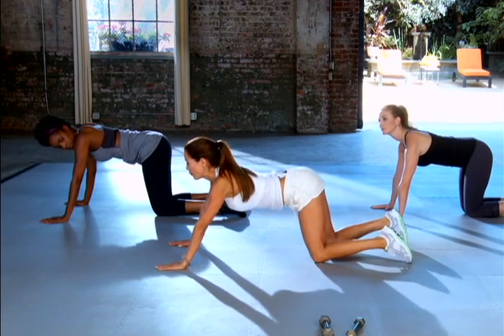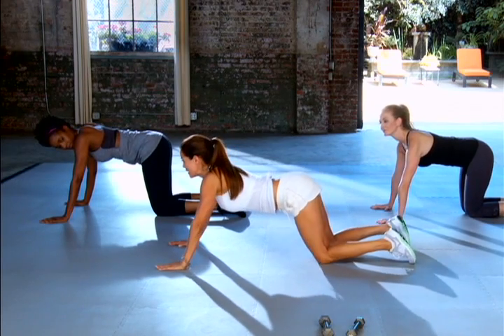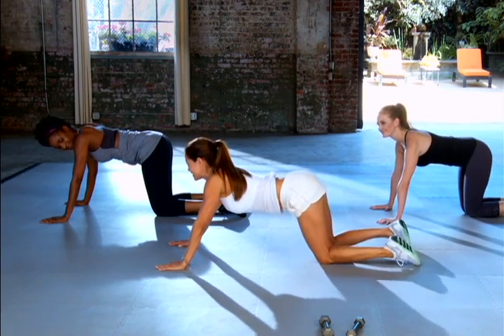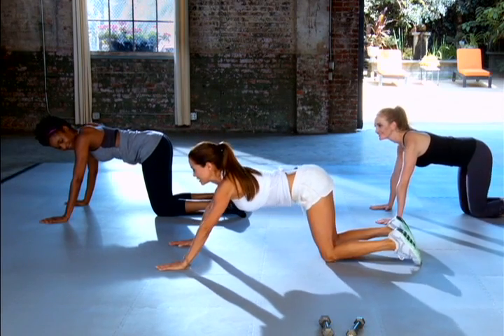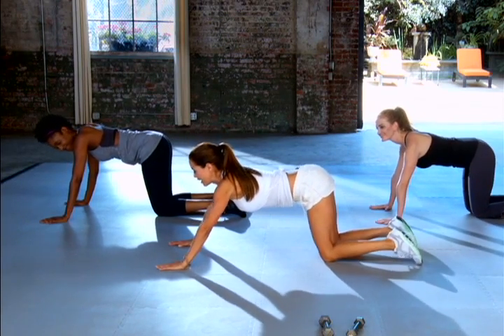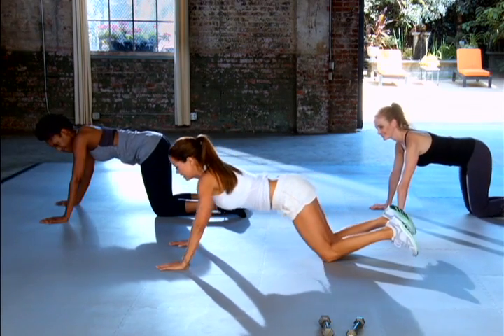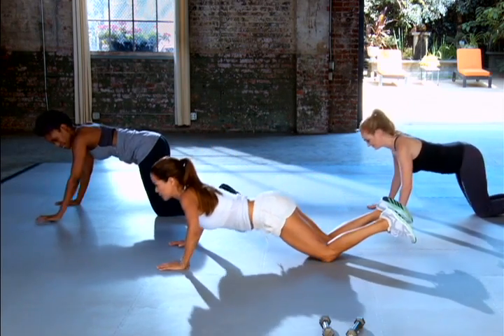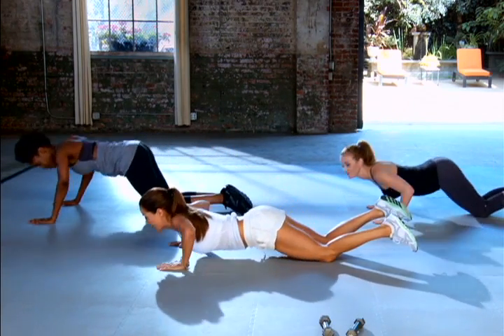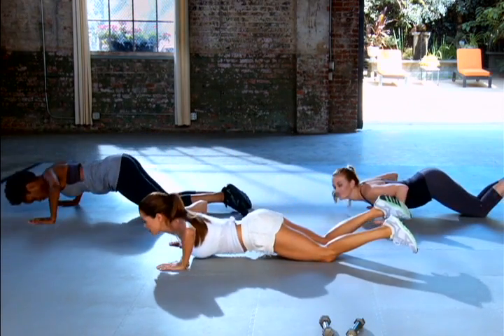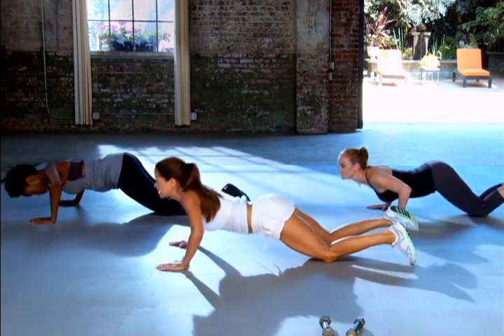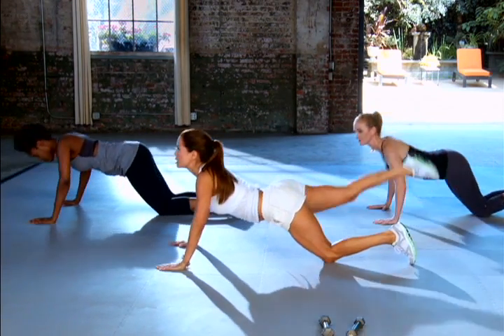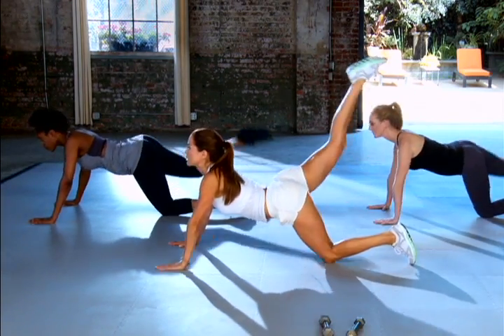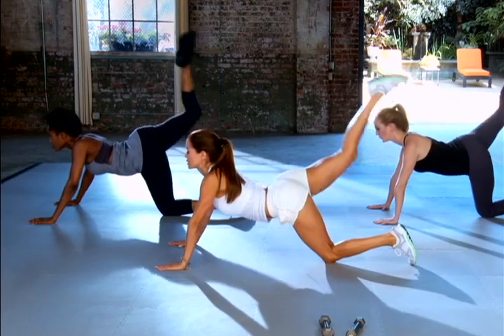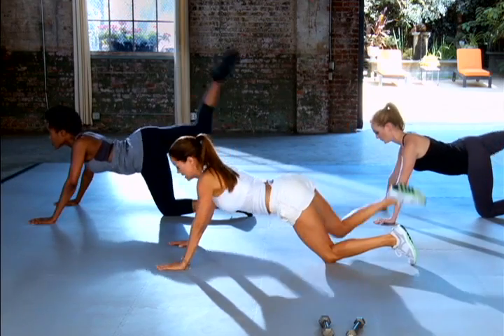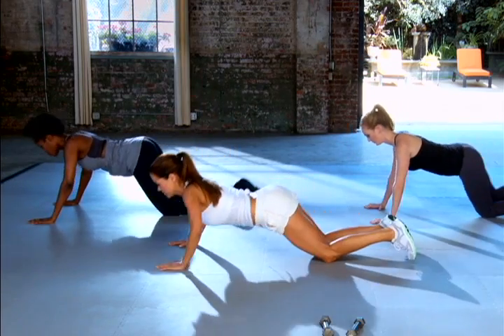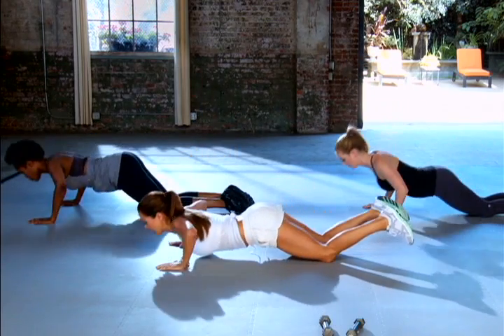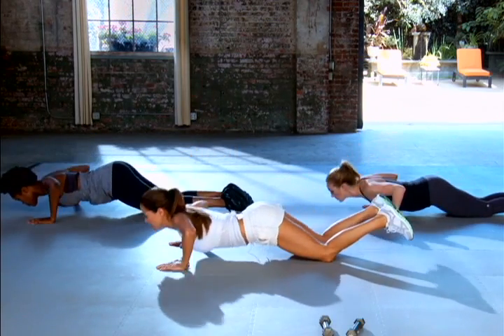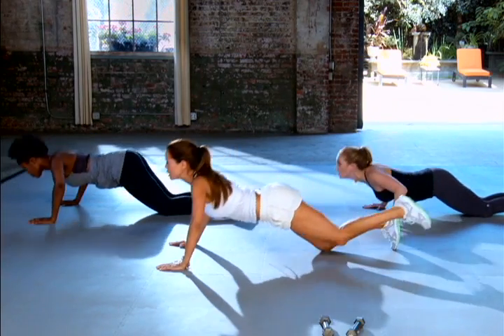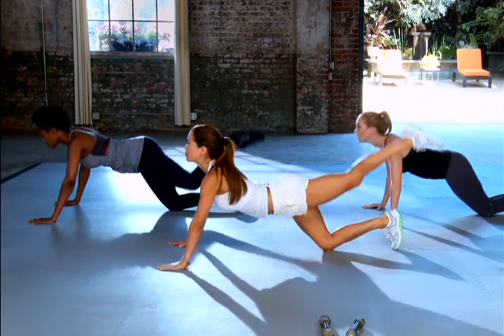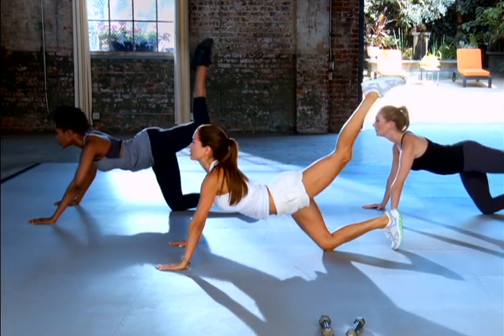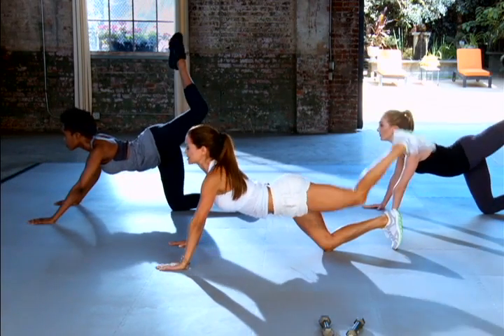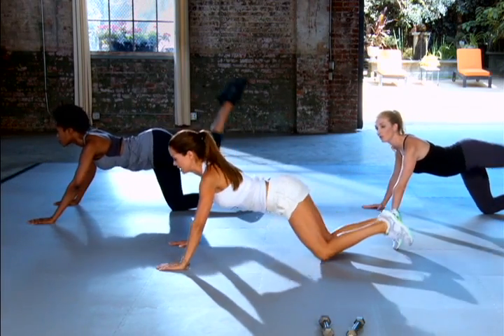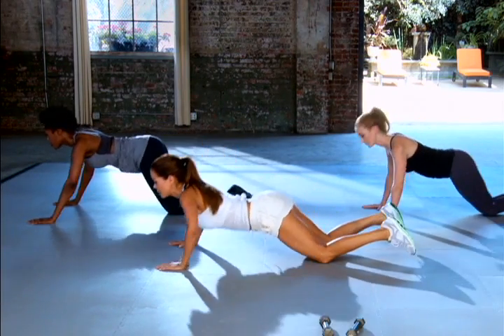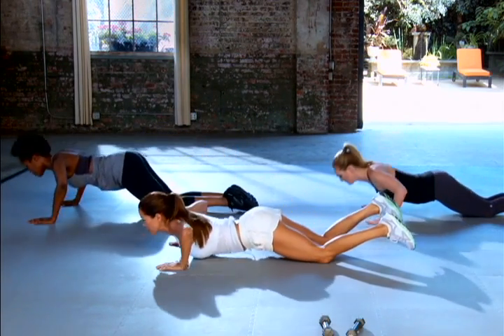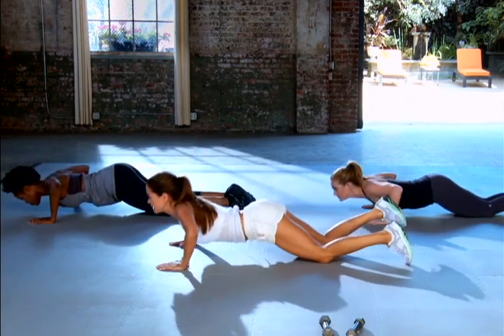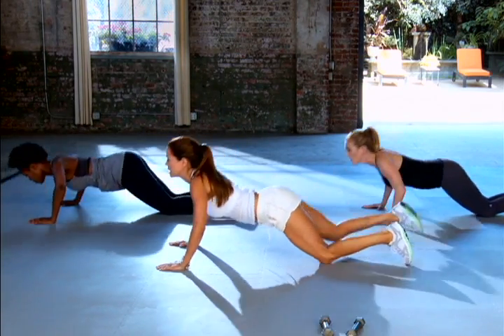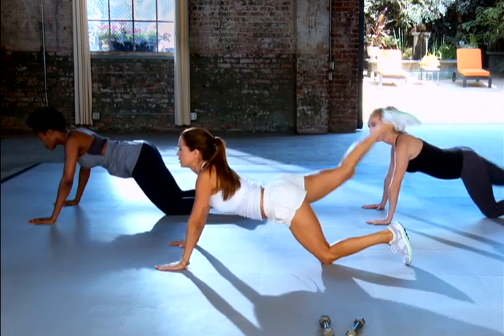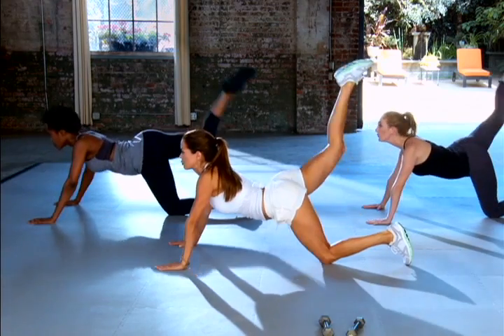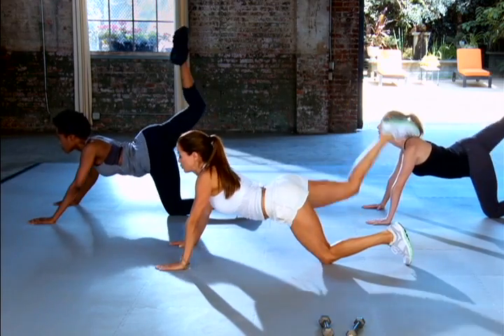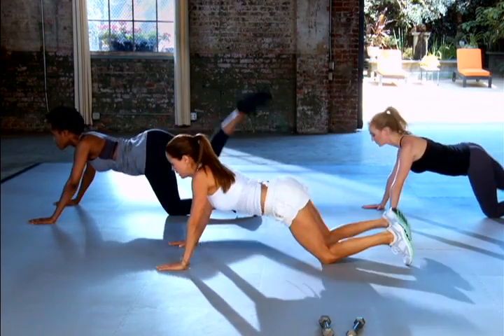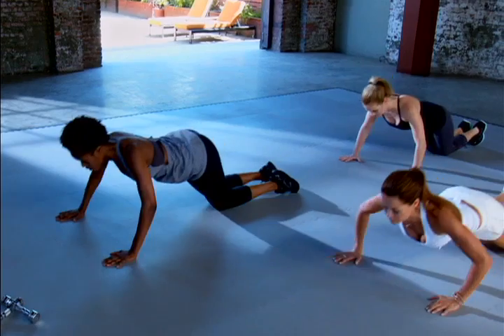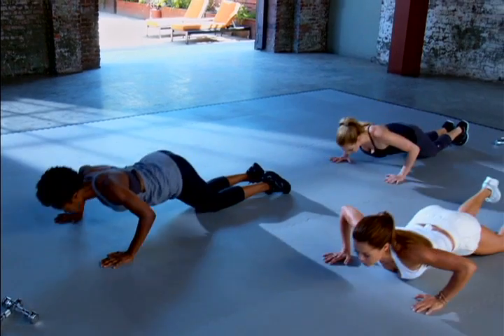One minute. Here we go. Push. Down. Push. Breathe. Breathe.